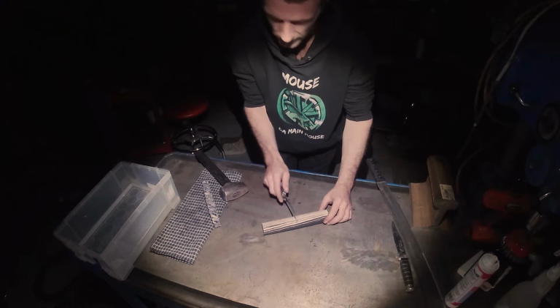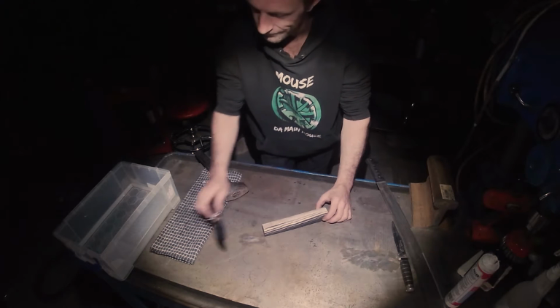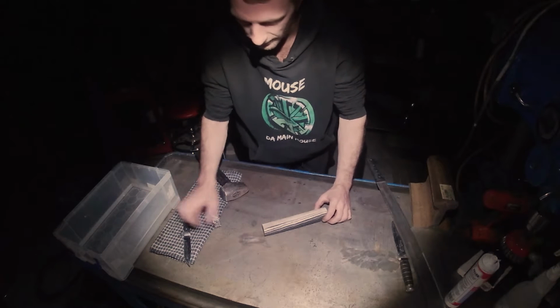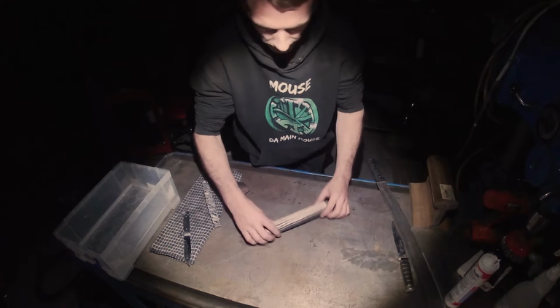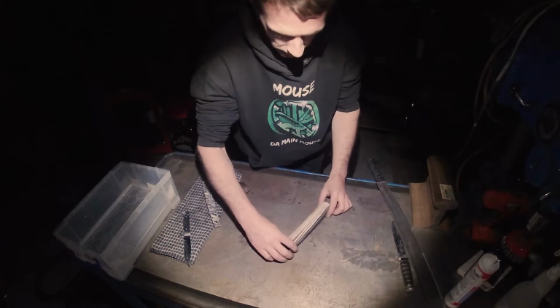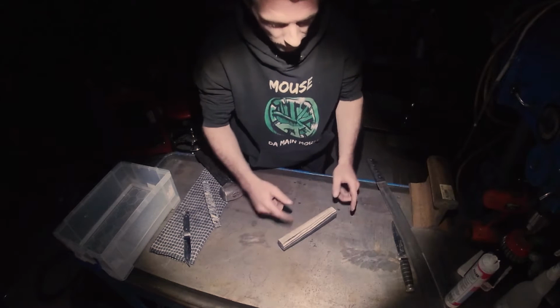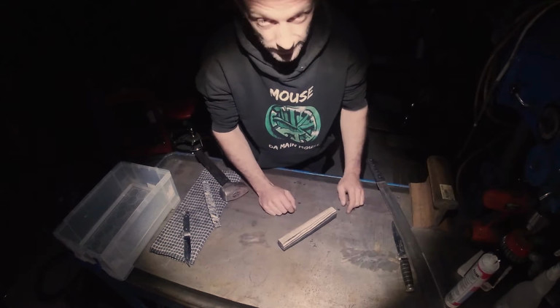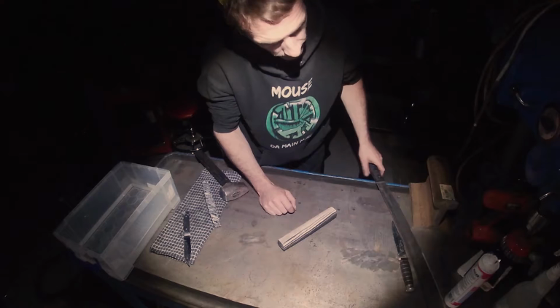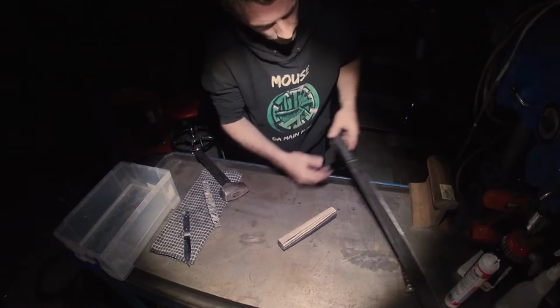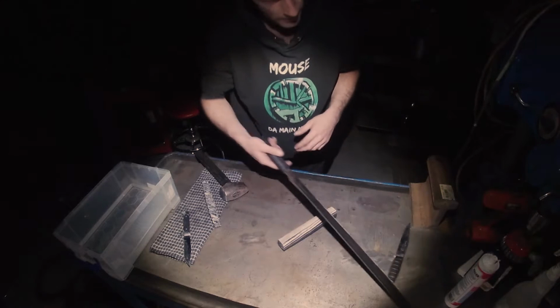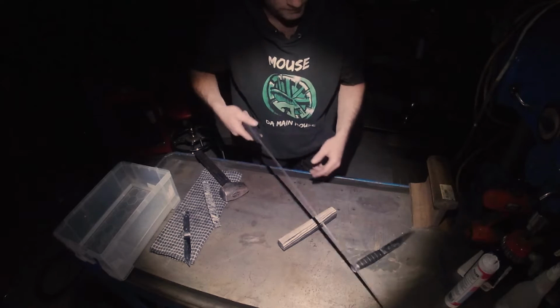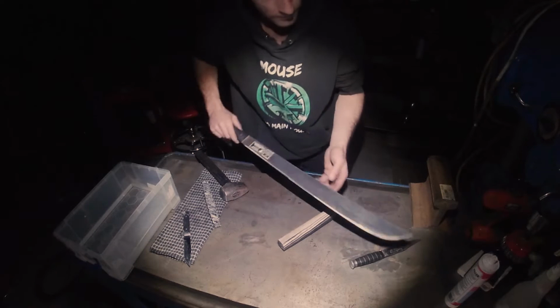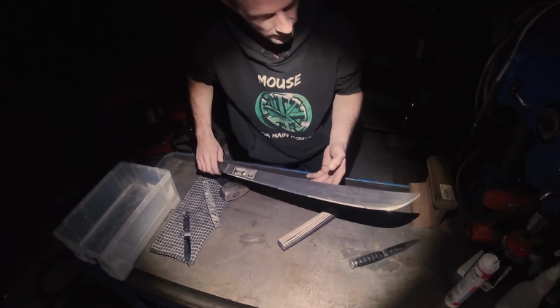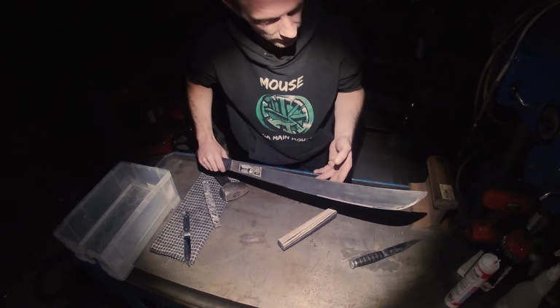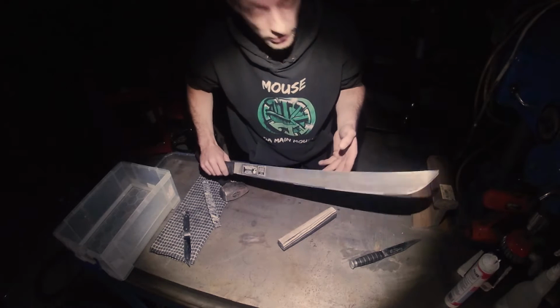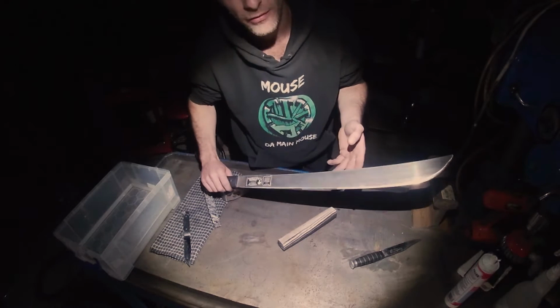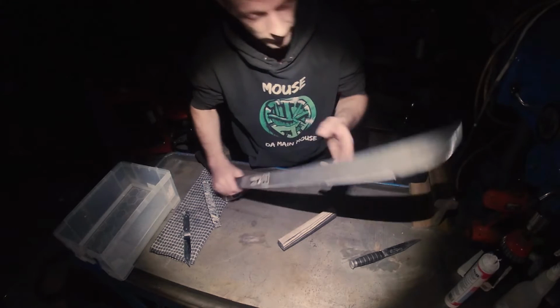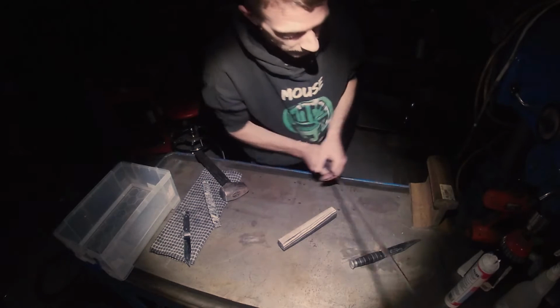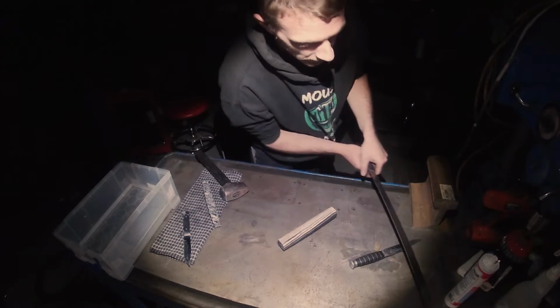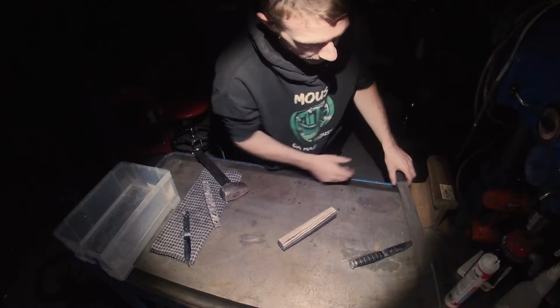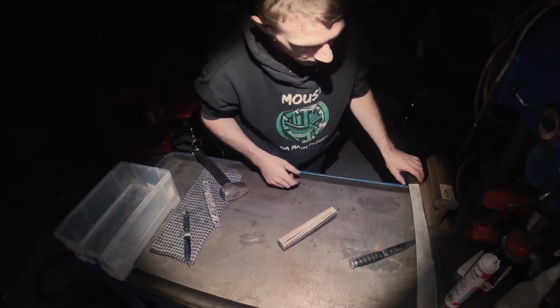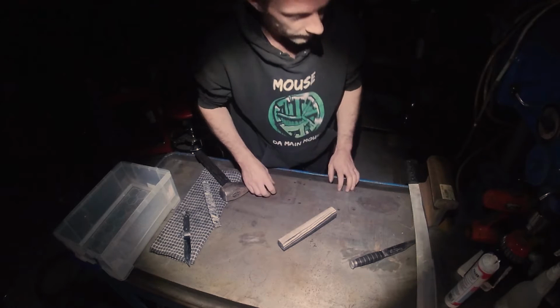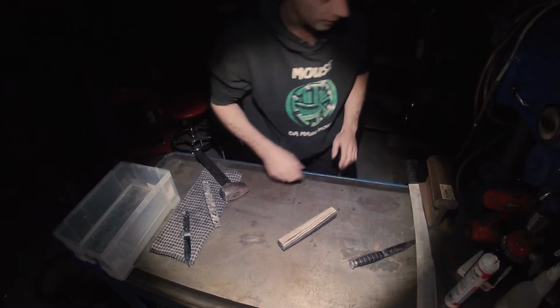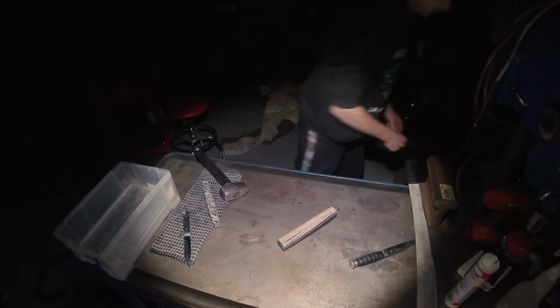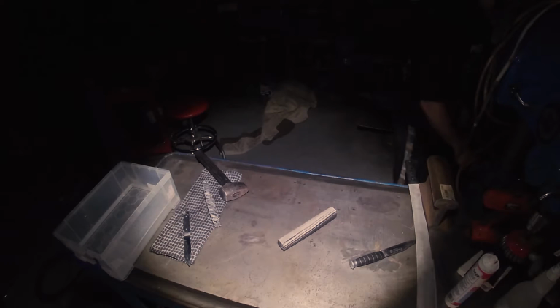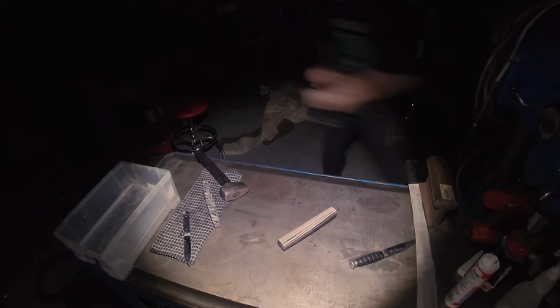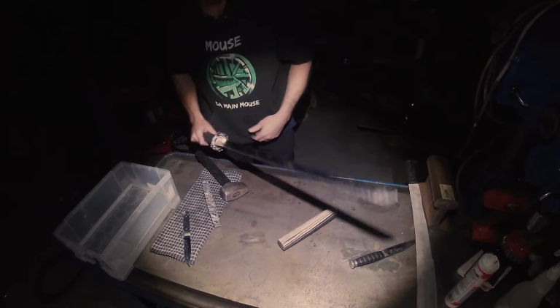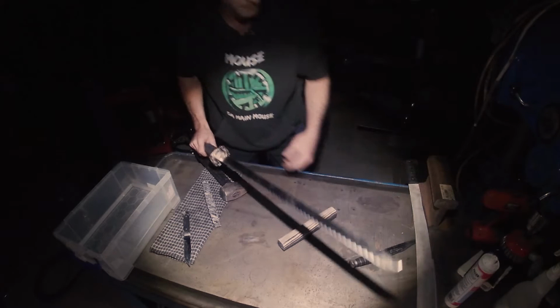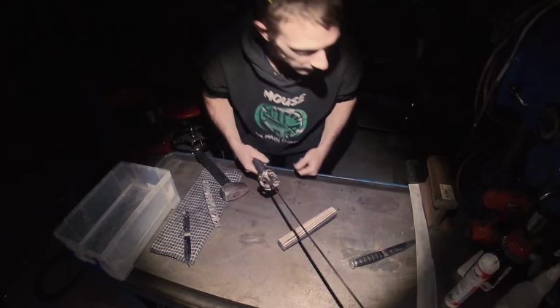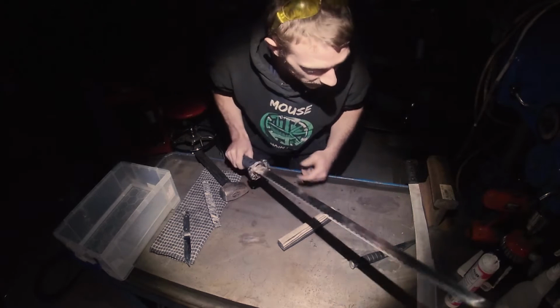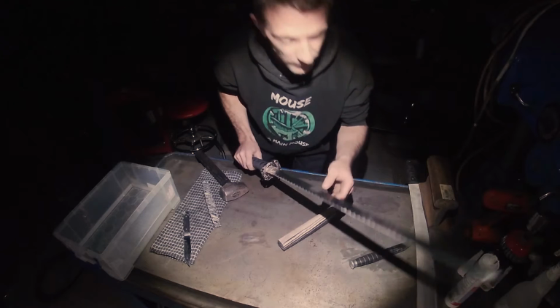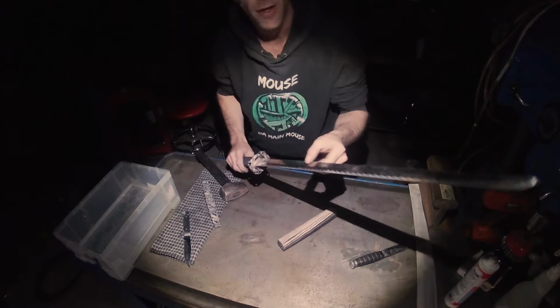Someone said last time that I didn't use a big enough knife — so here you go, is it big enough for ya?